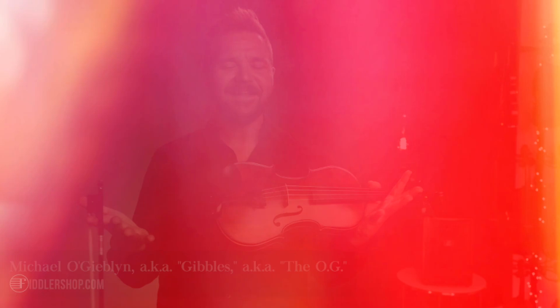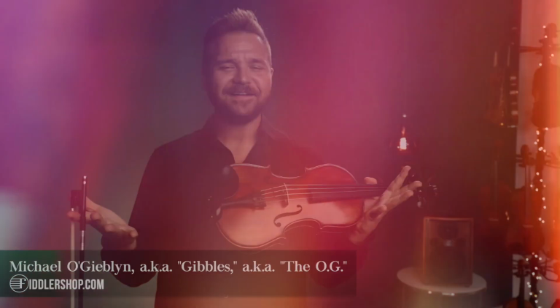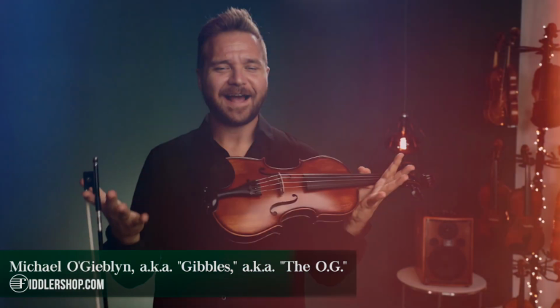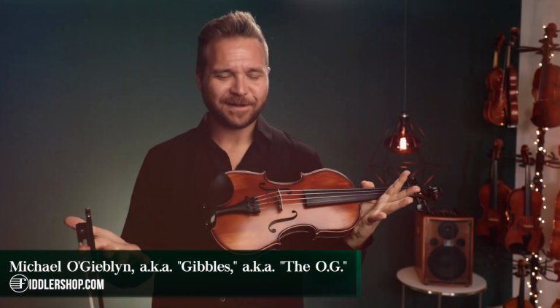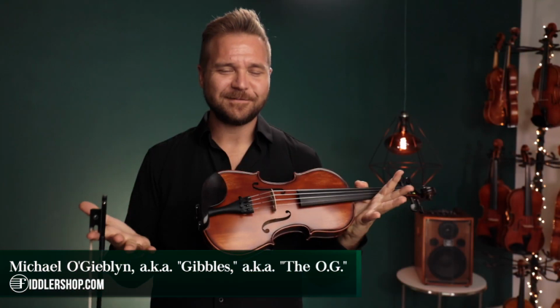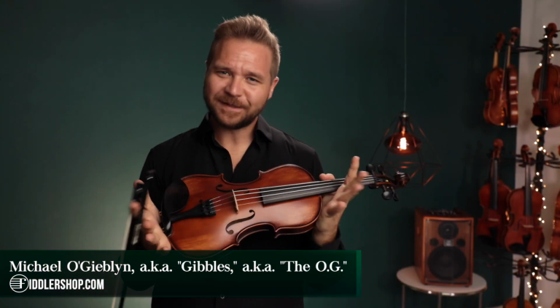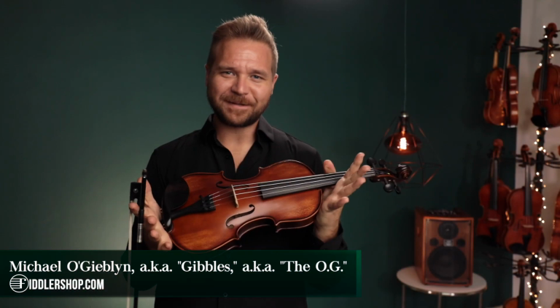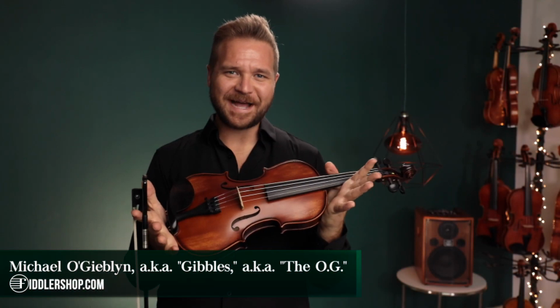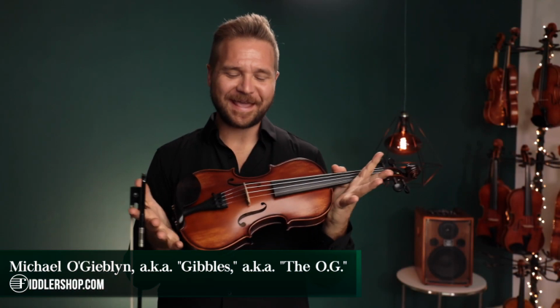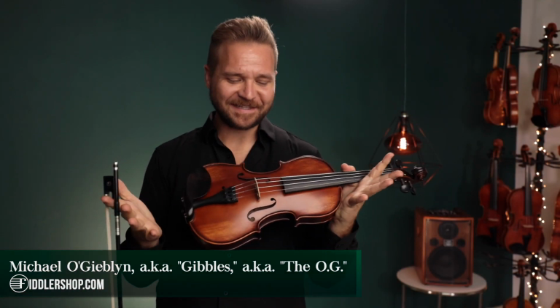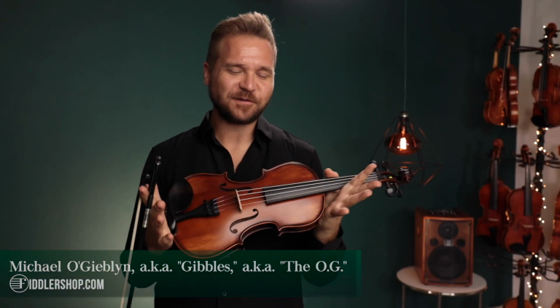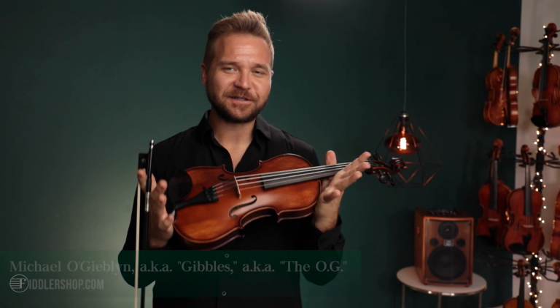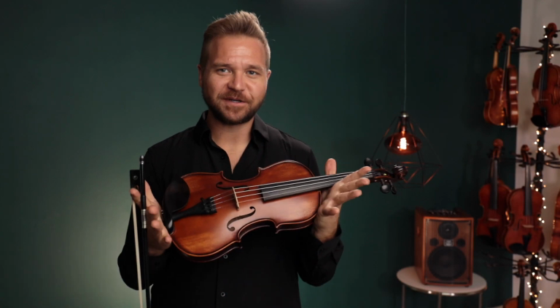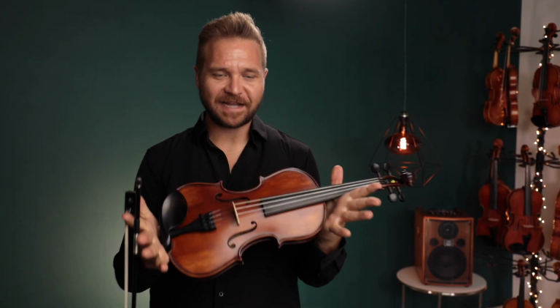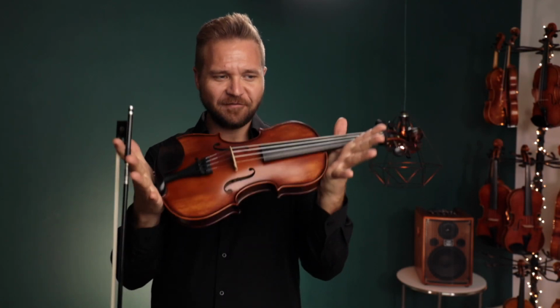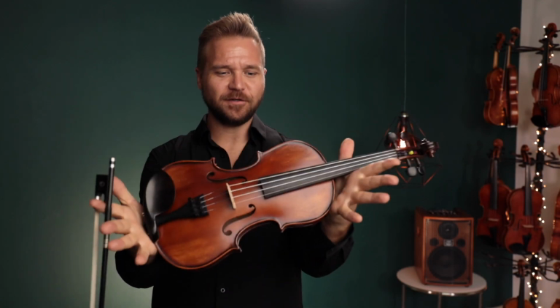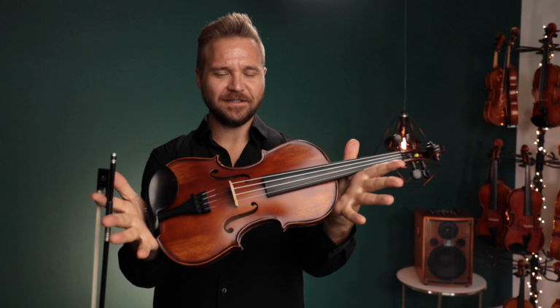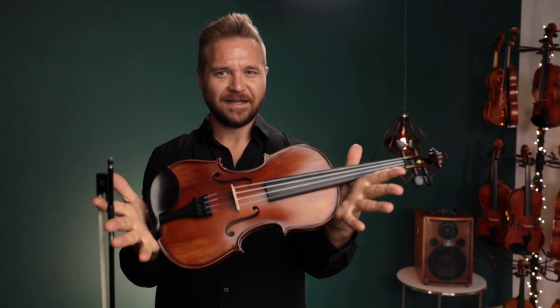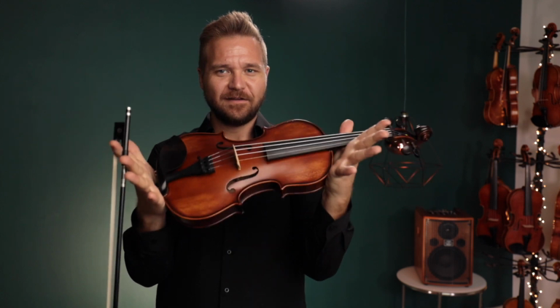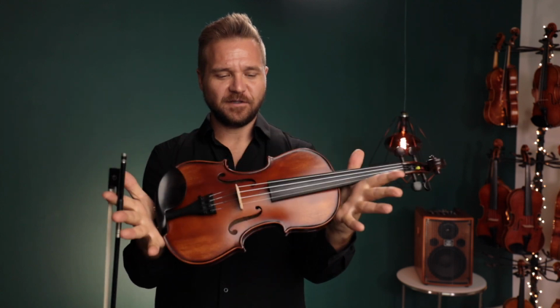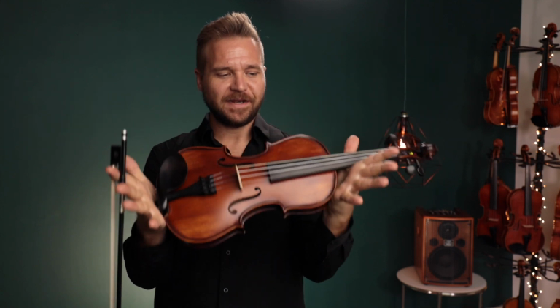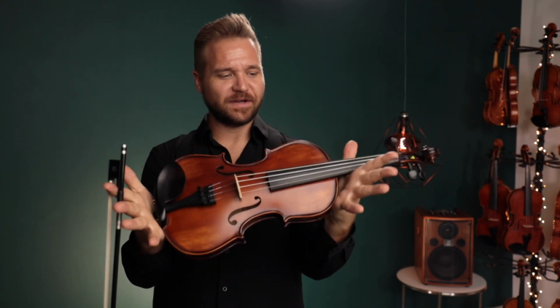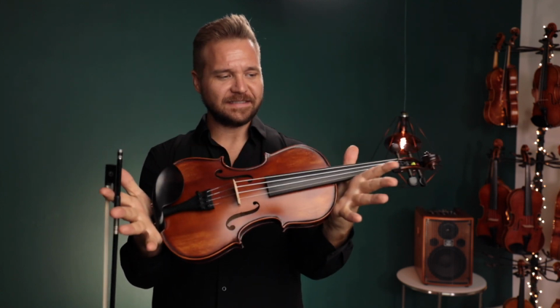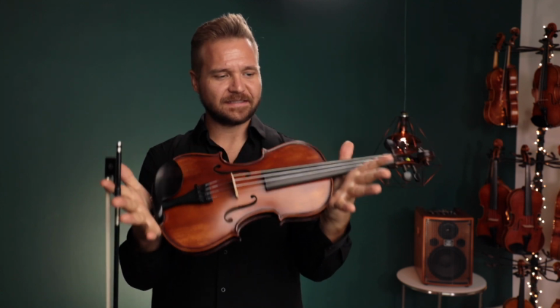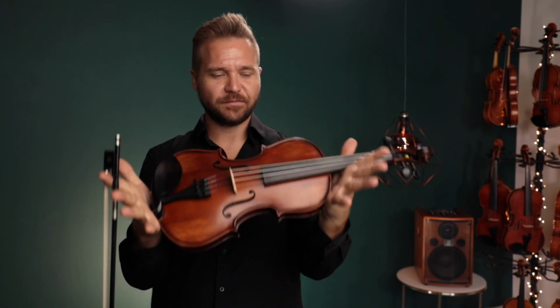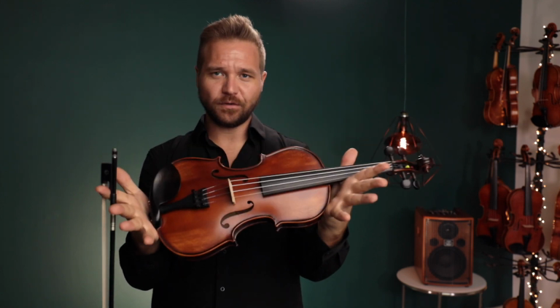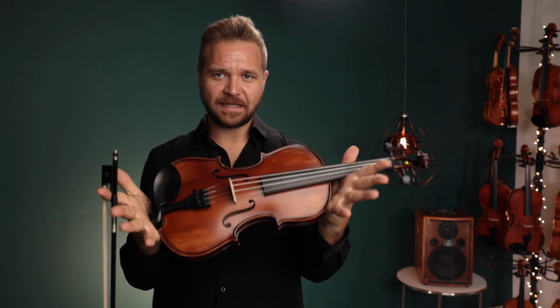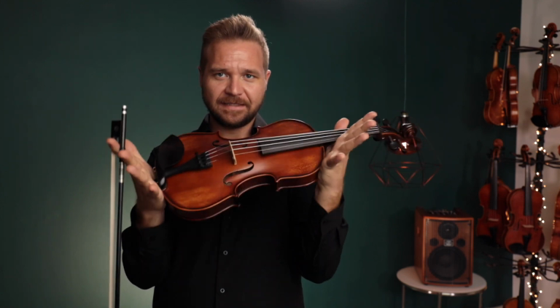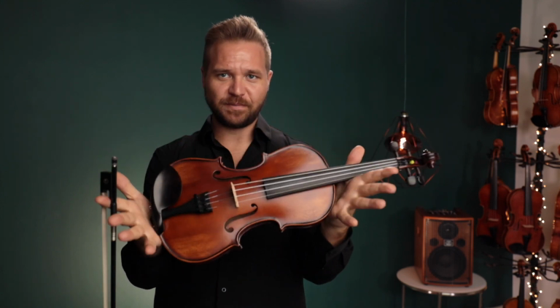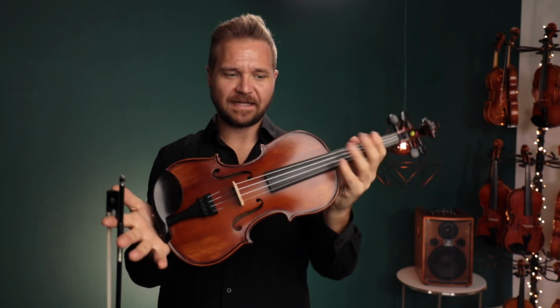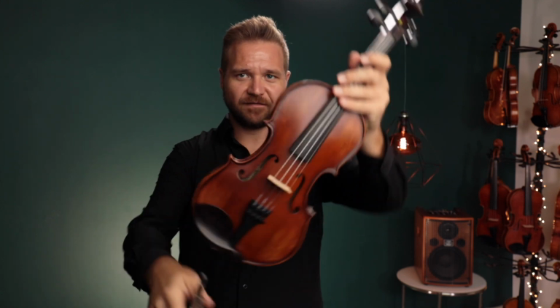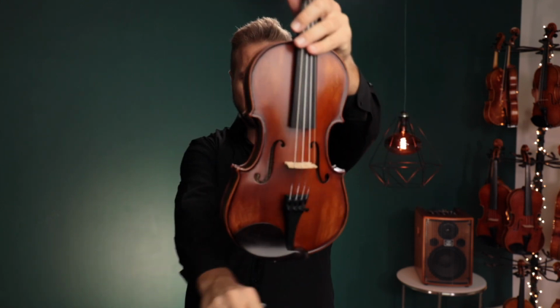Hello there! I'm Michael with FiddlerShop.com and this is a video for our dear customer Kate. I have your Fiddlerman Apprentice three-quarter size B-Stock violin.